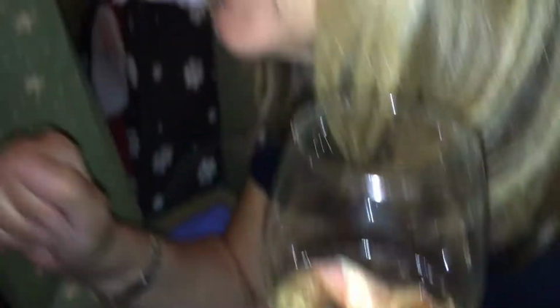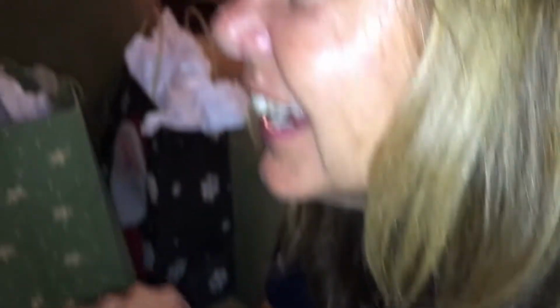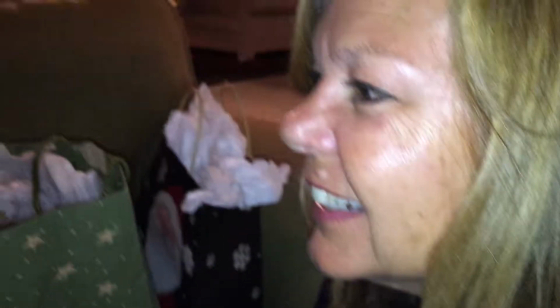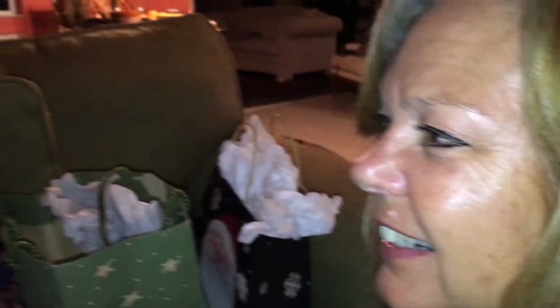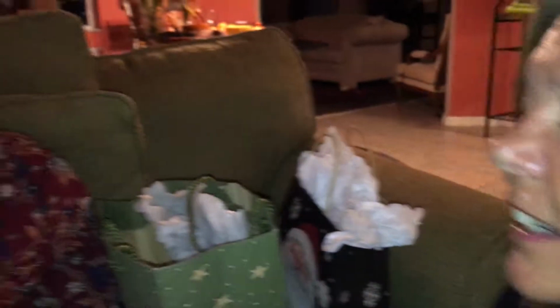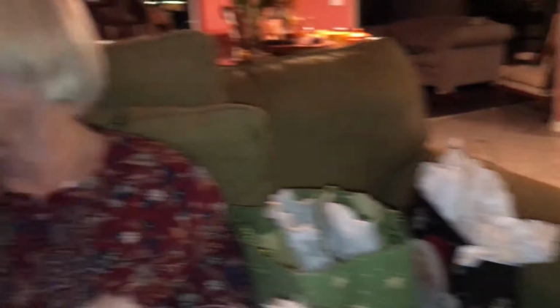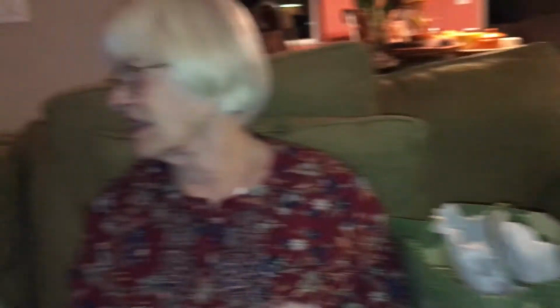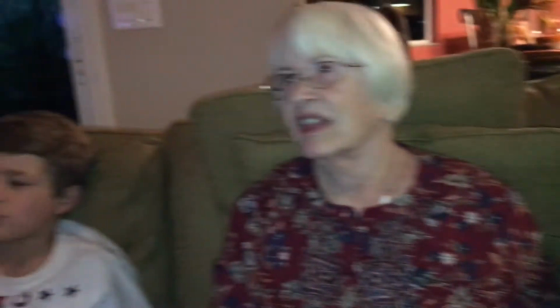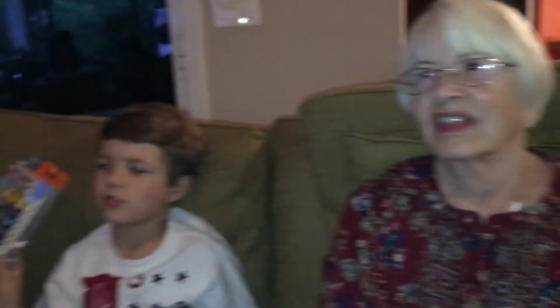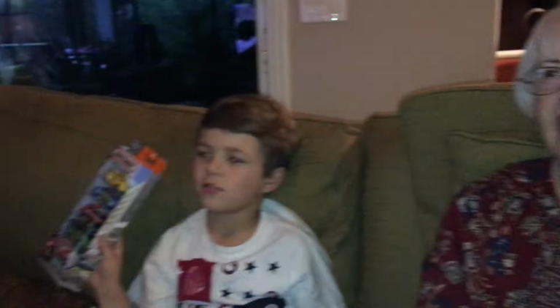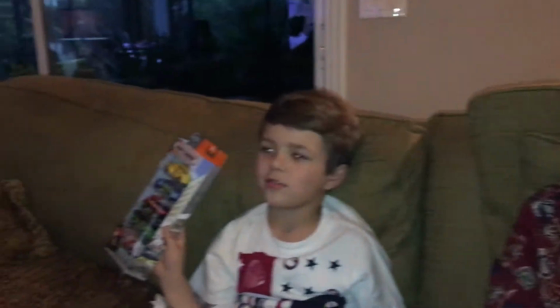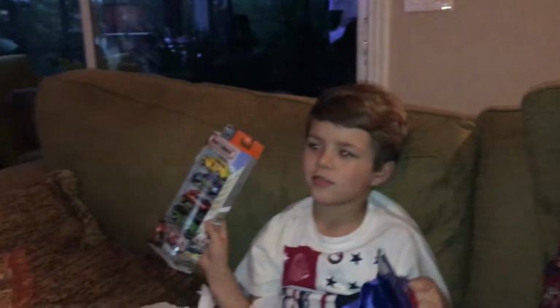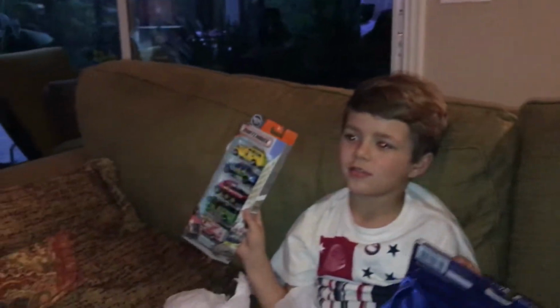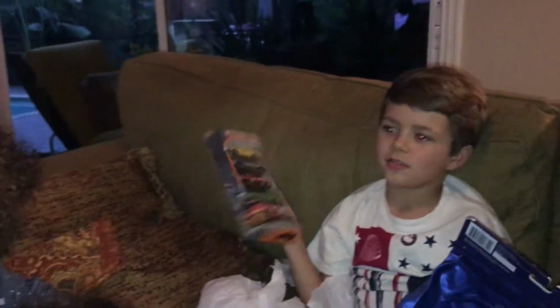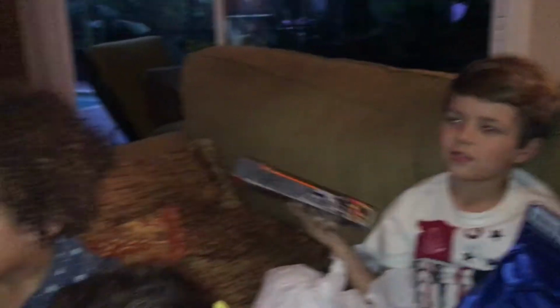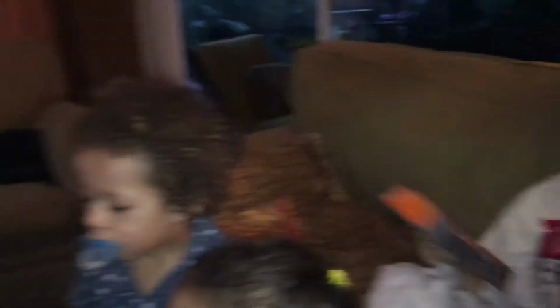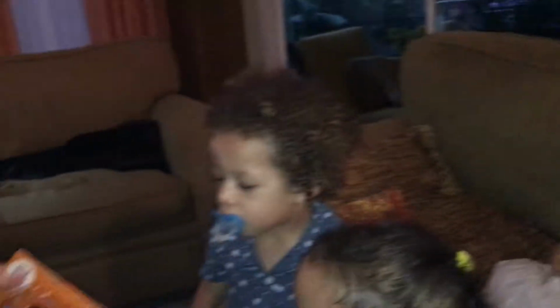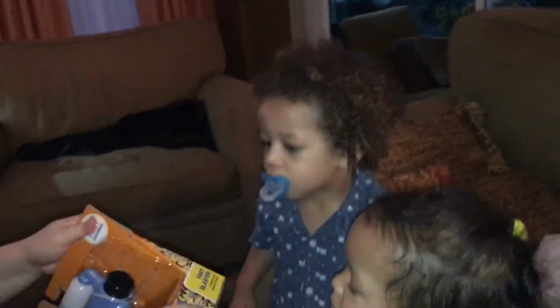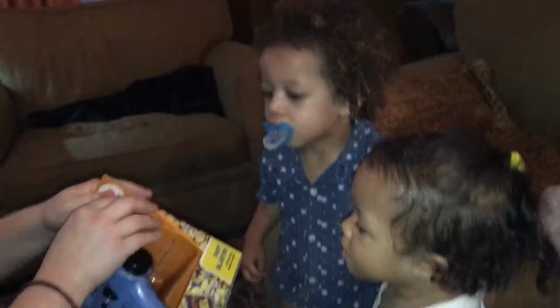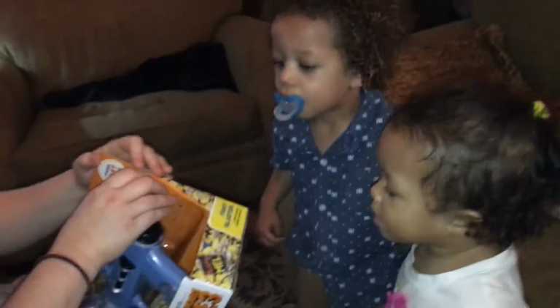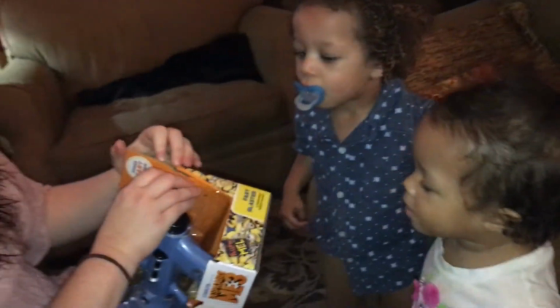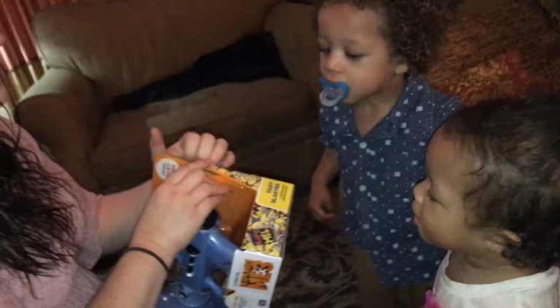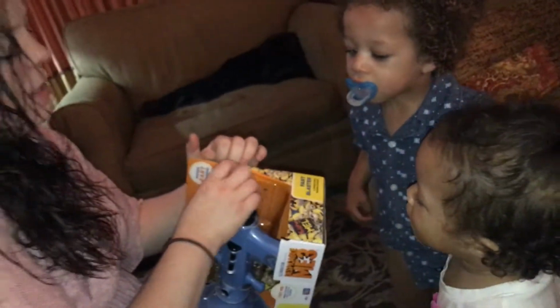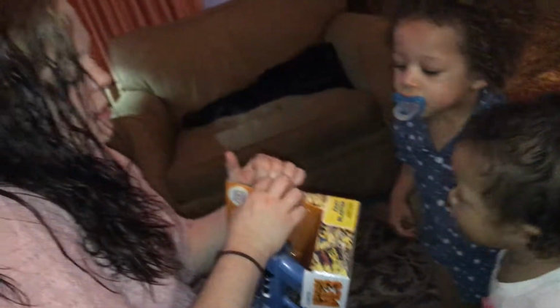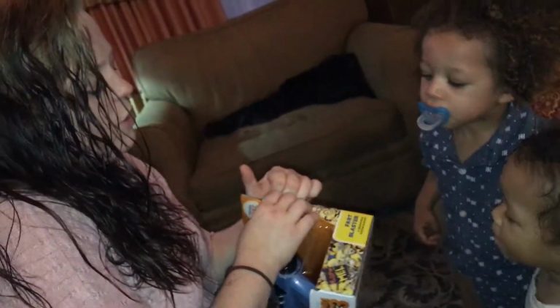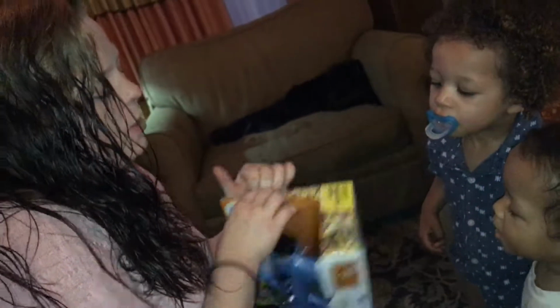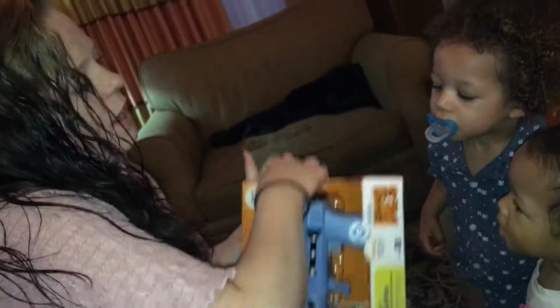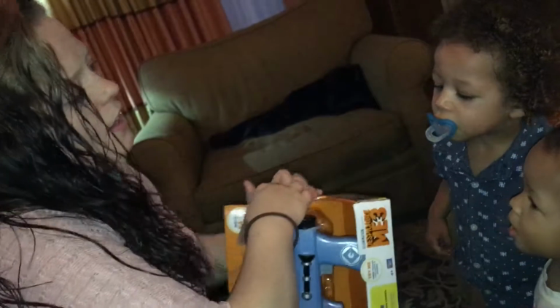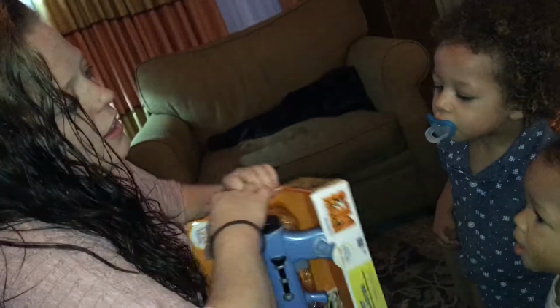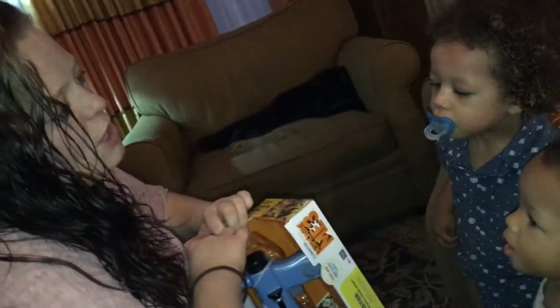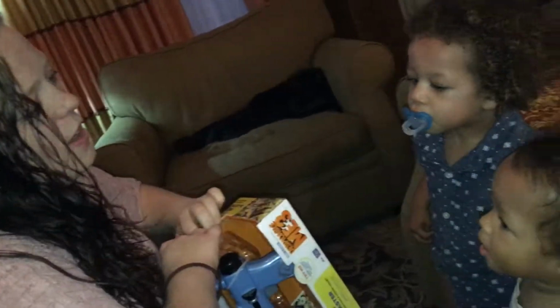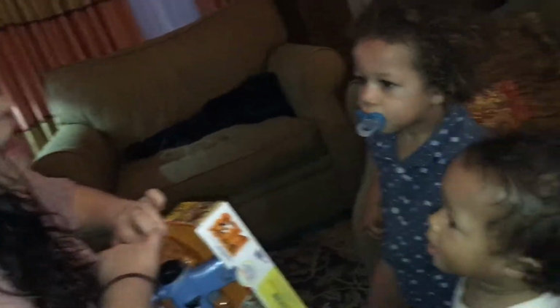Mom, look at all these Hot Wheels. Wow, and you can use that on your racetrack that Nani and Poppy got you for their birthday. You can use it on that.